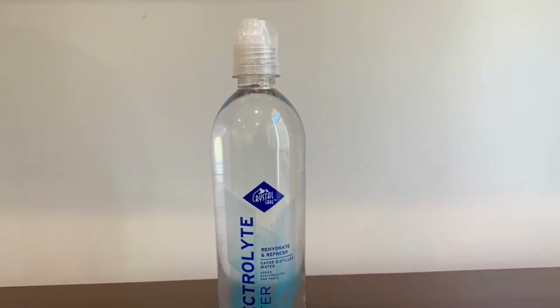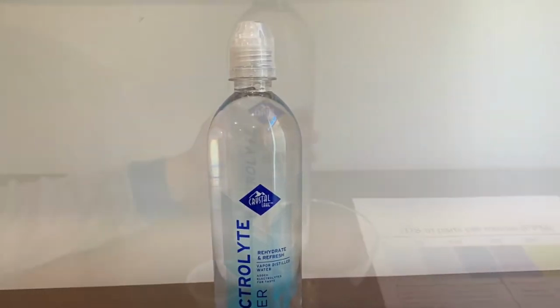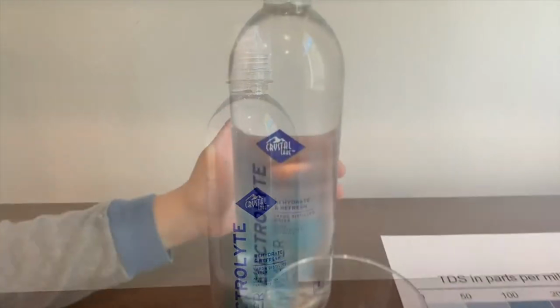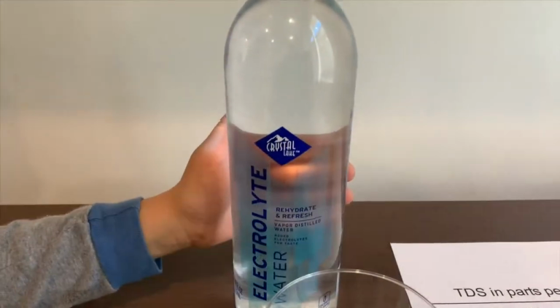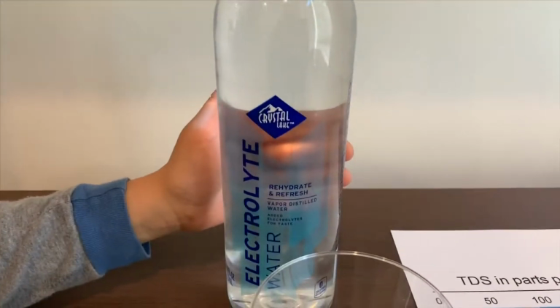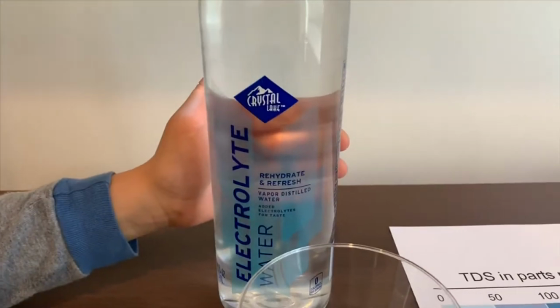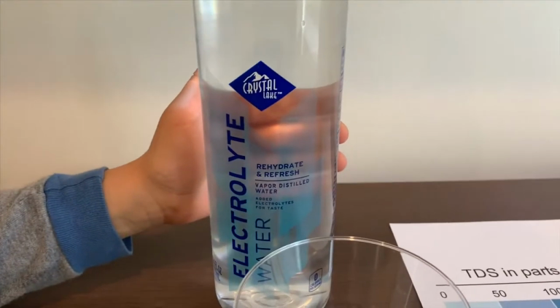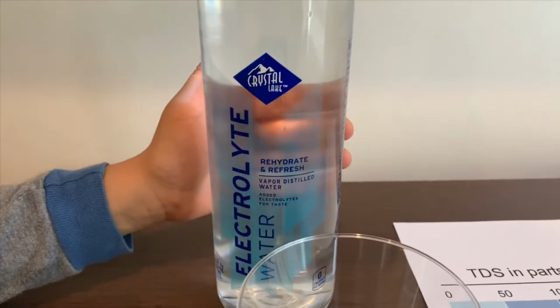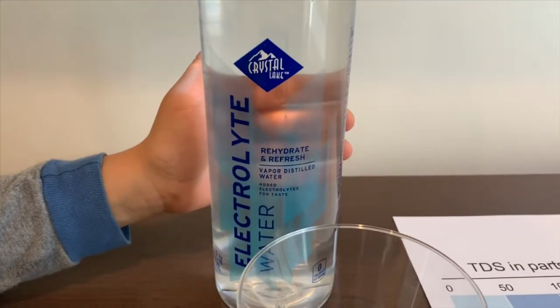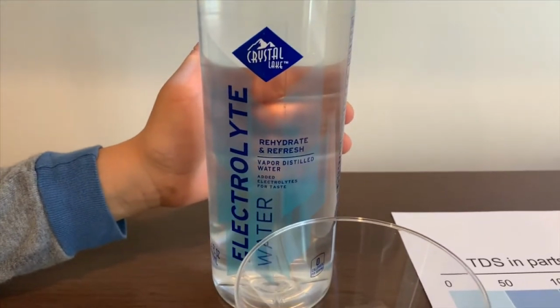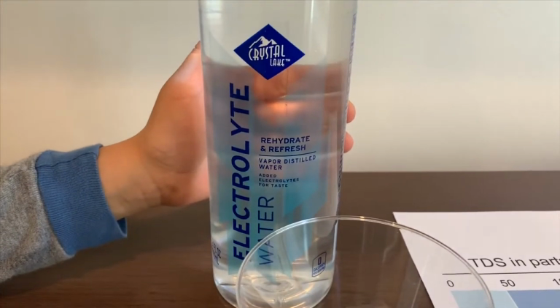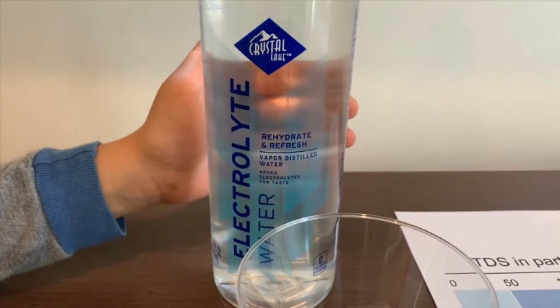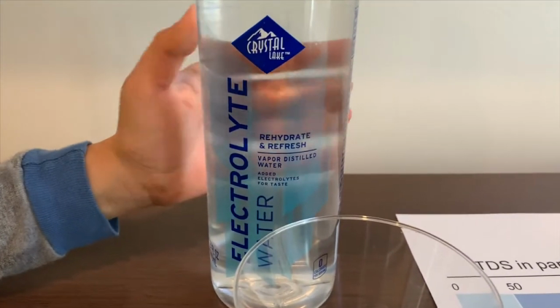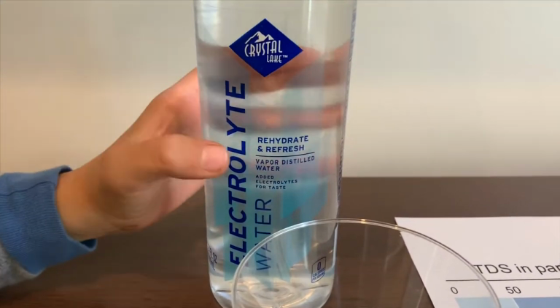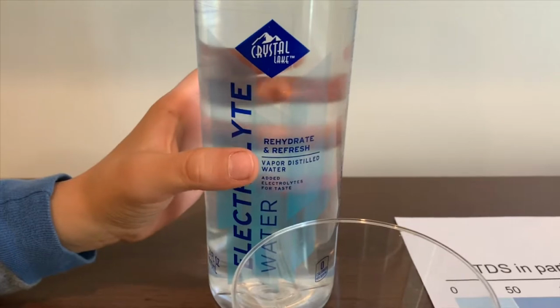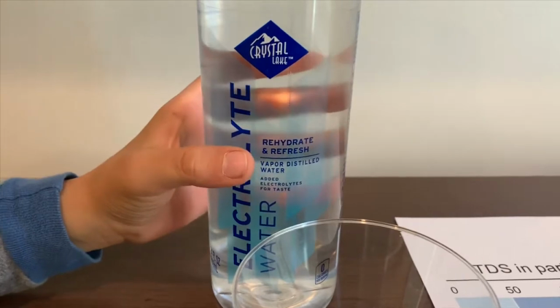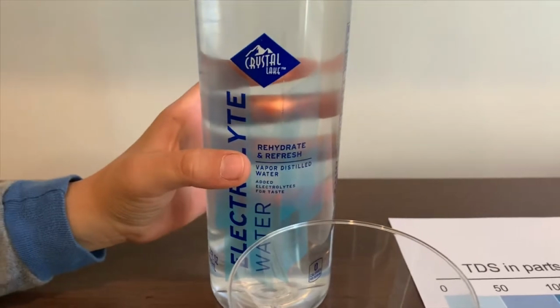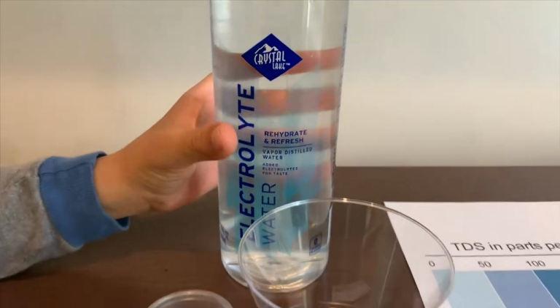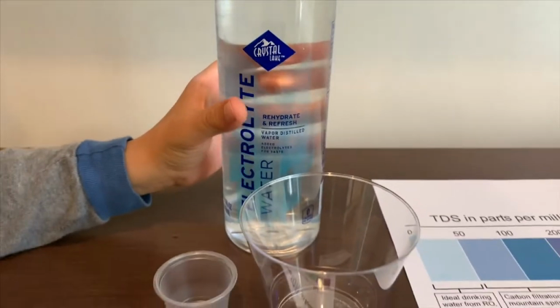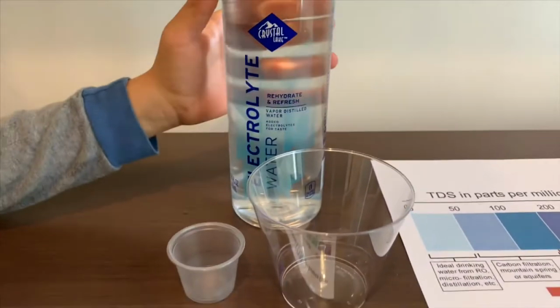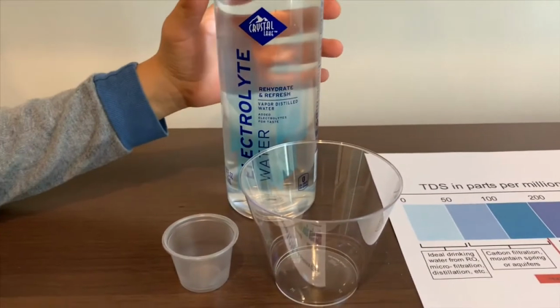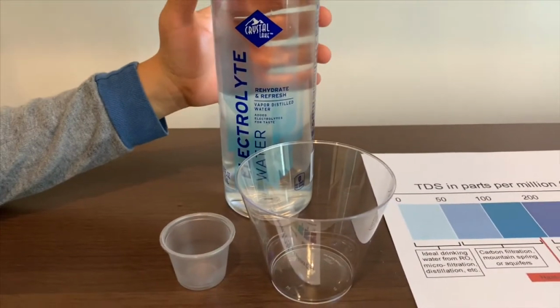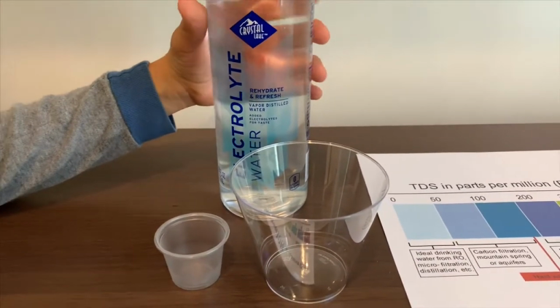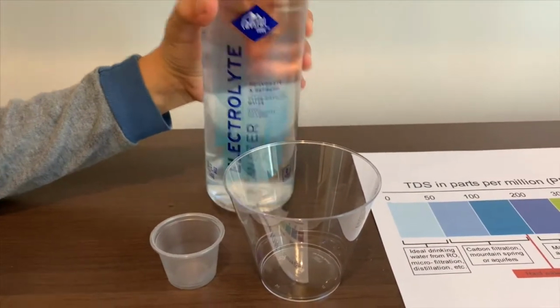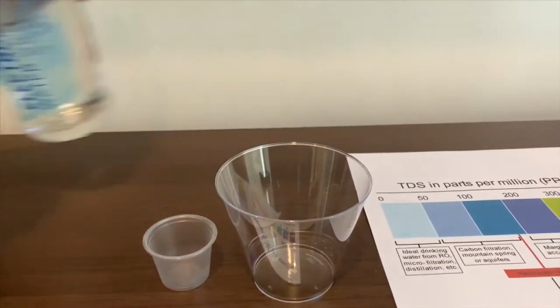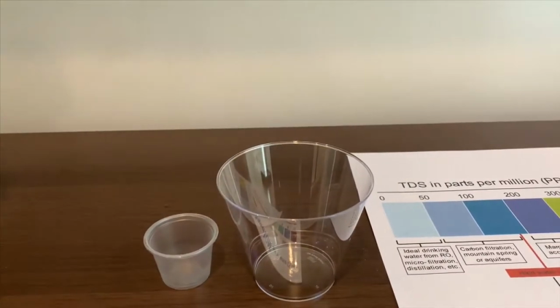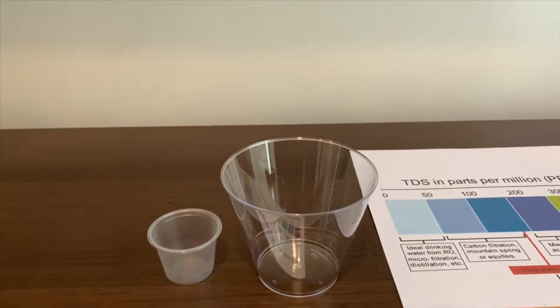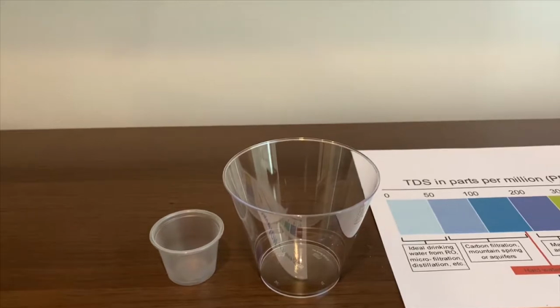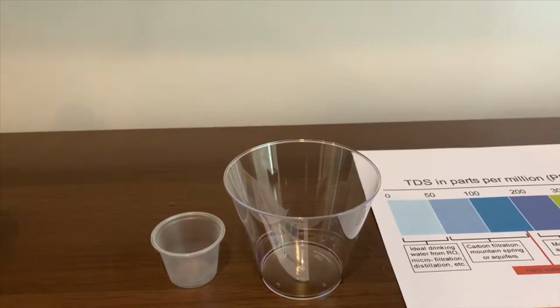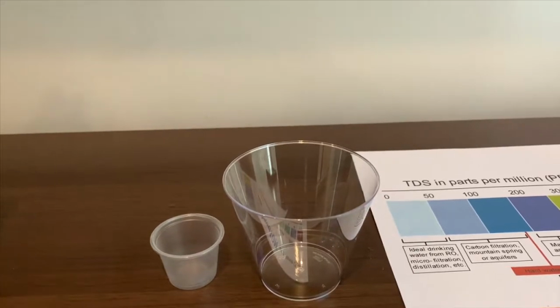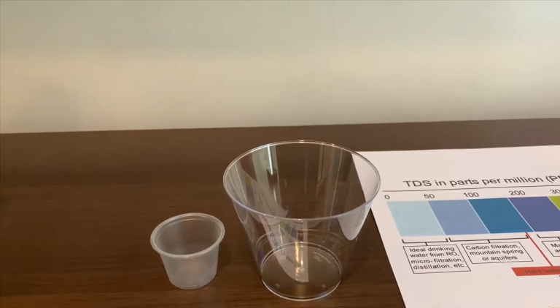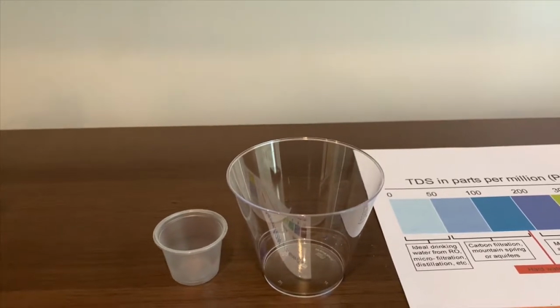This is Crystal Lake purified water with electrolytes for taste. It's also vapor distilled. Let's test the TDS and pH levels. It costs $1.39.